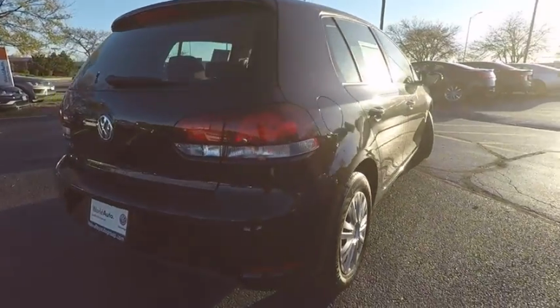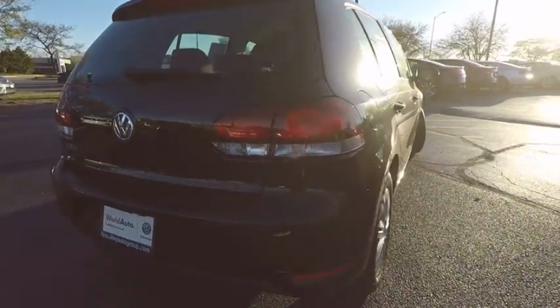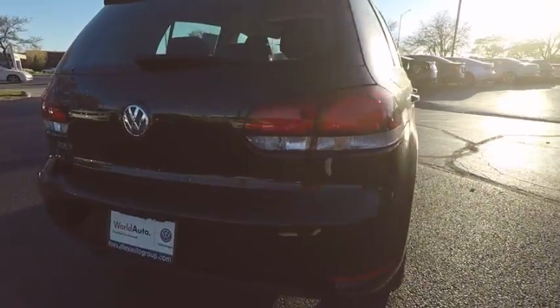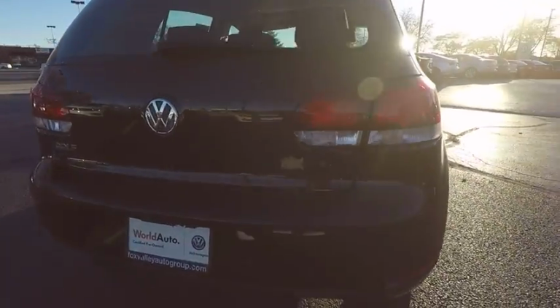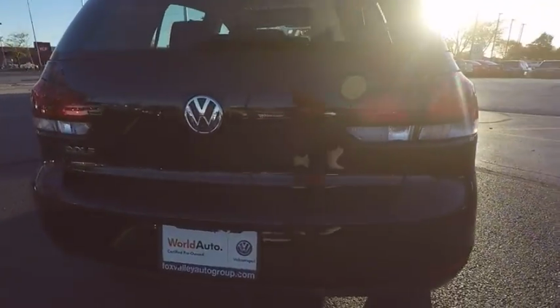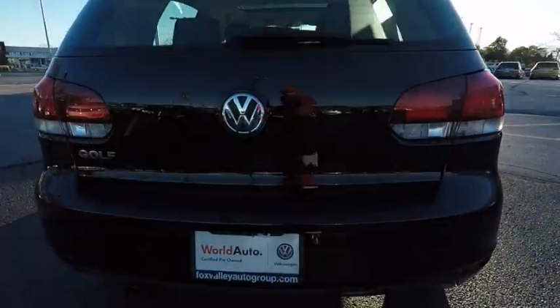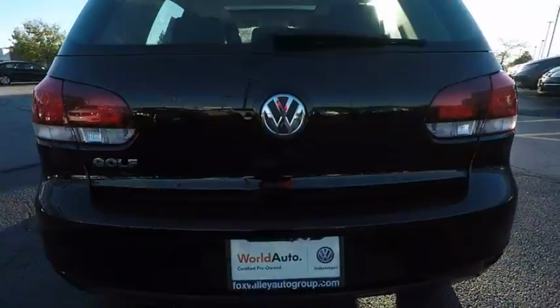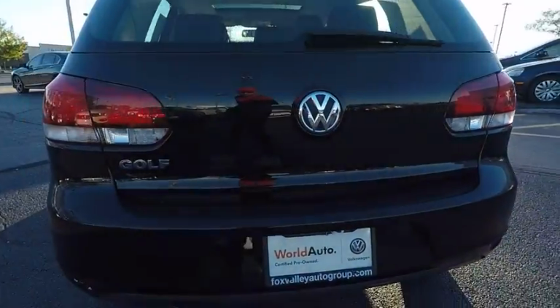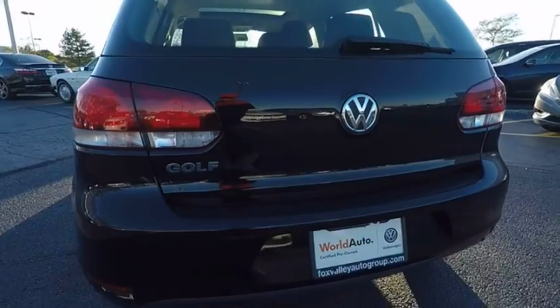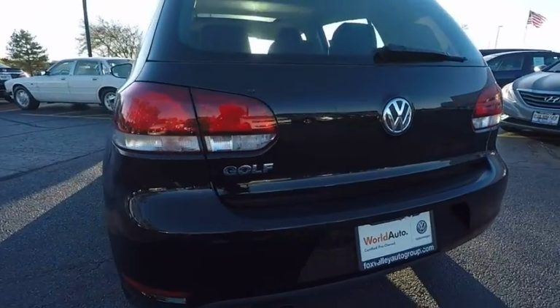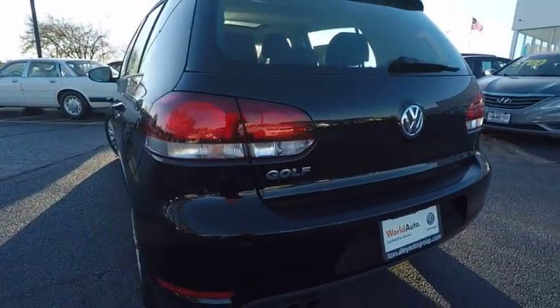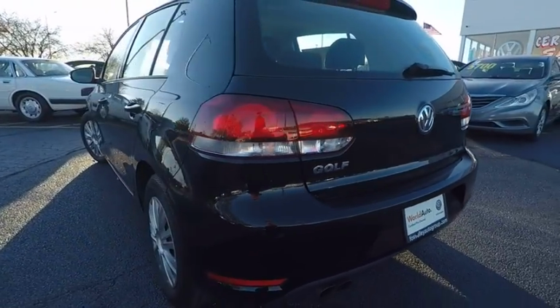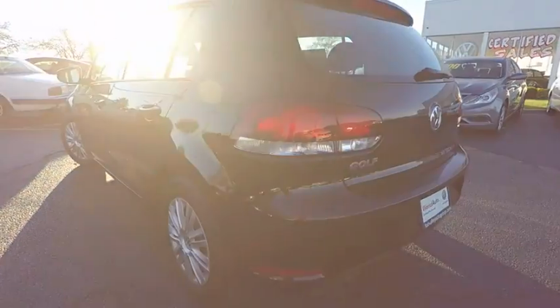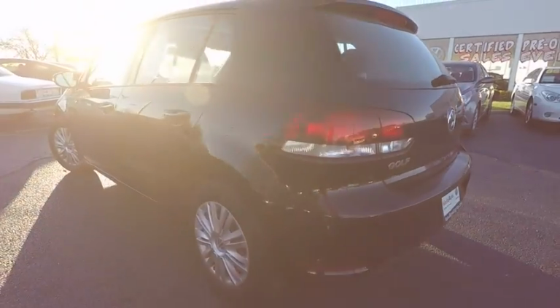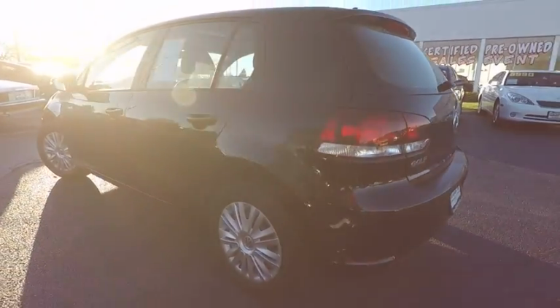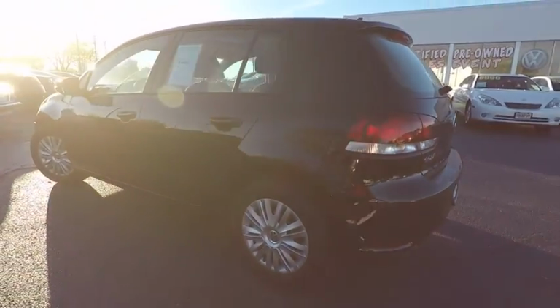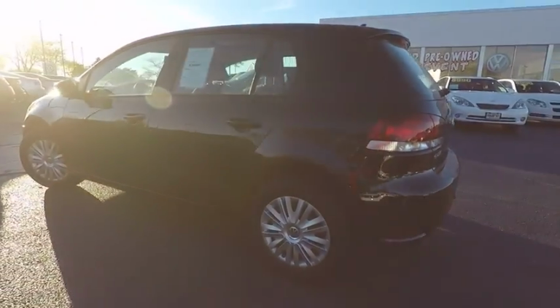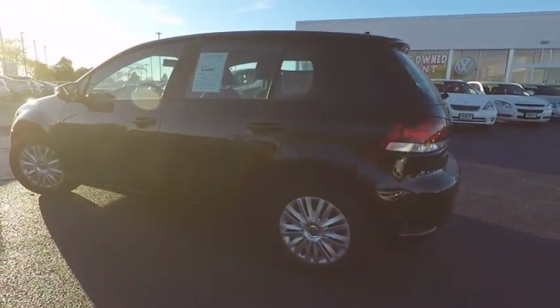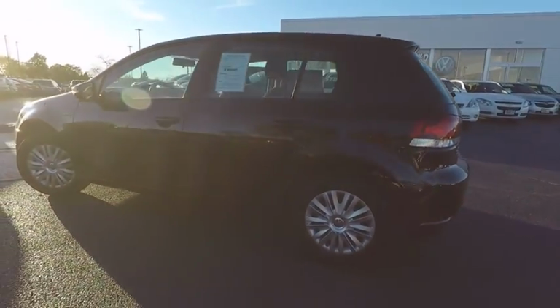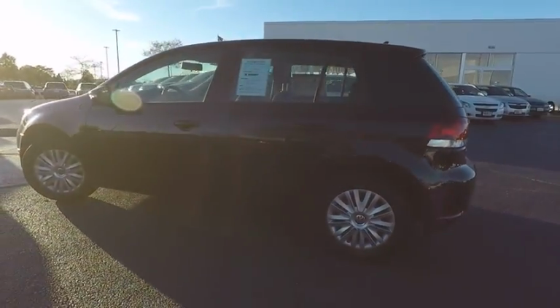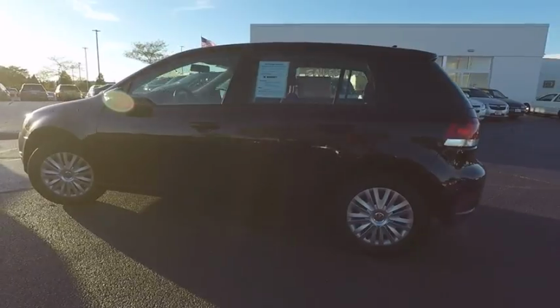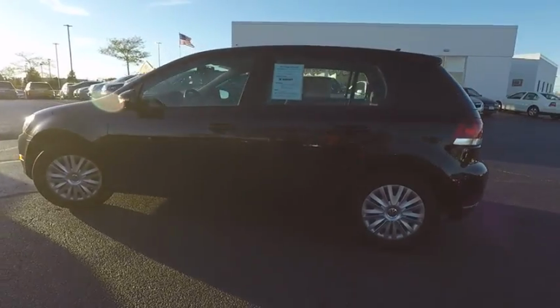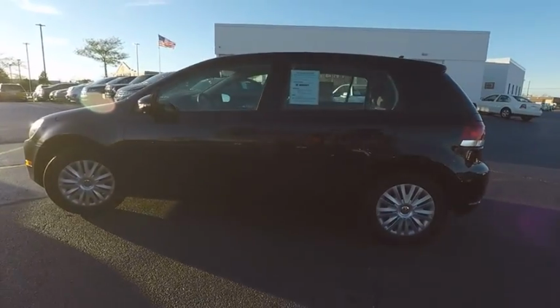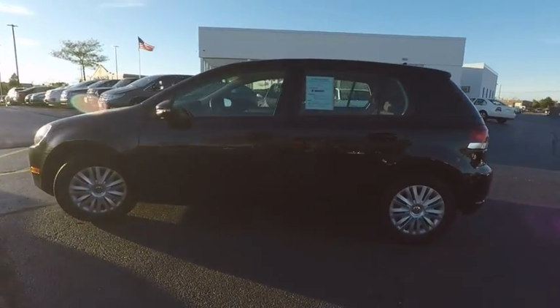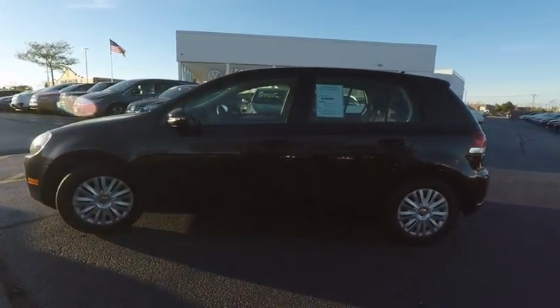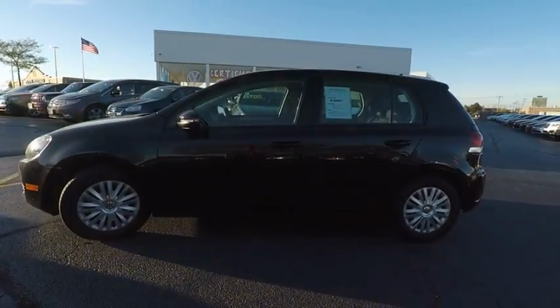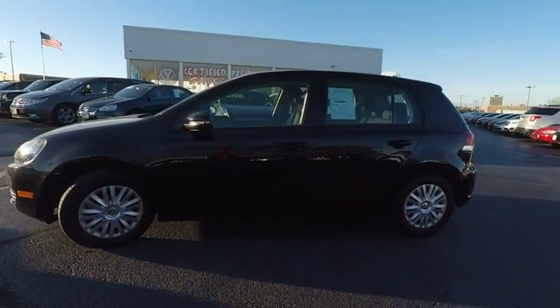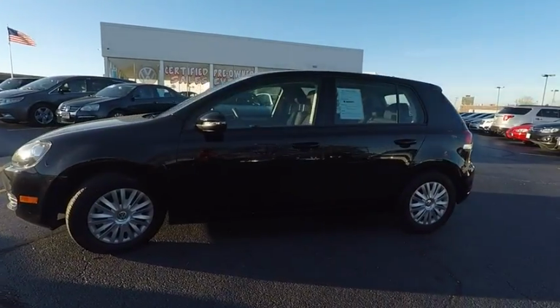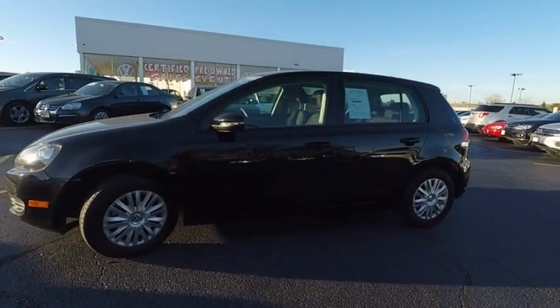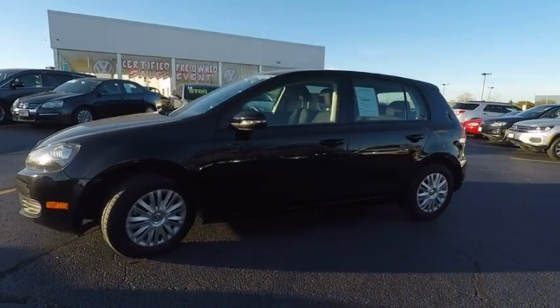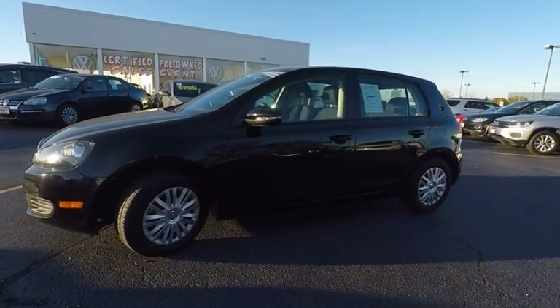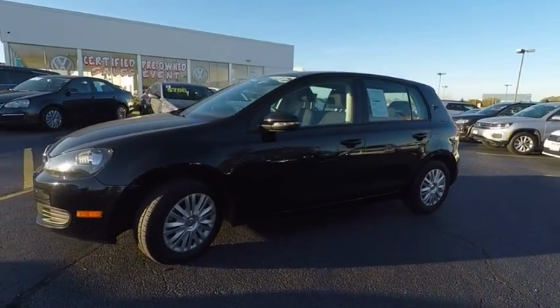Here are some of this vehicle's great options: traction control, keyless entry, stability control, anti-lock braking system, power steering, driver airbag, four-wheel disc brakes, cruise control, floor mats, FWD.